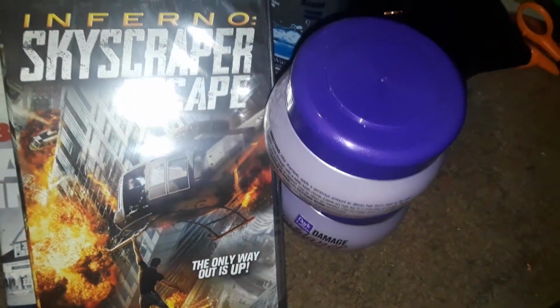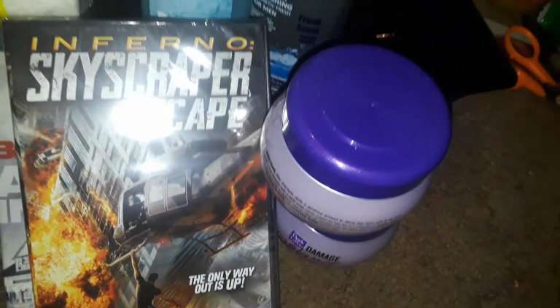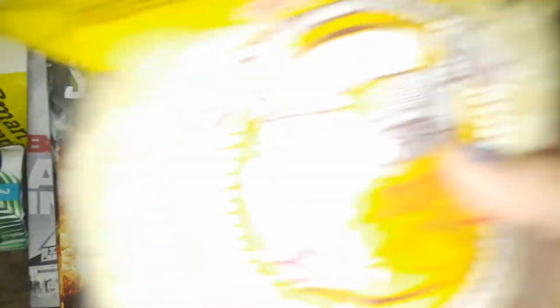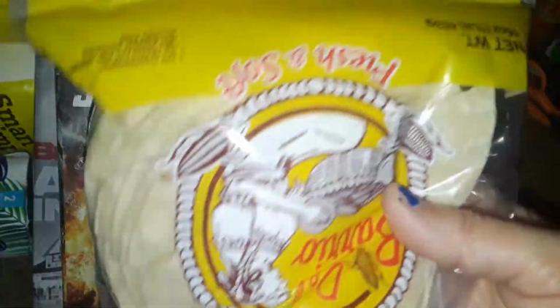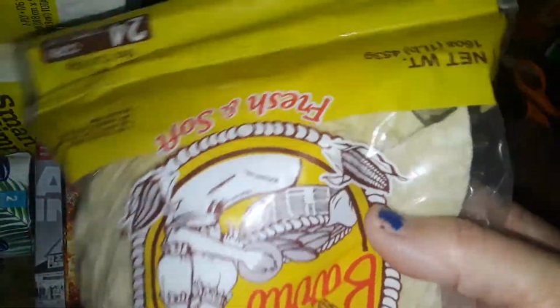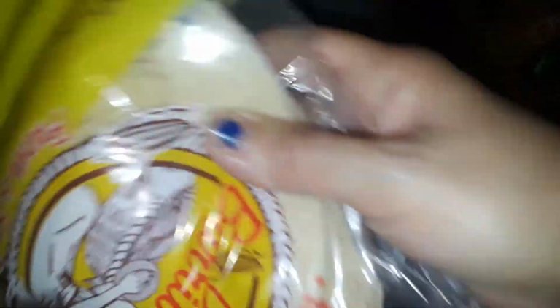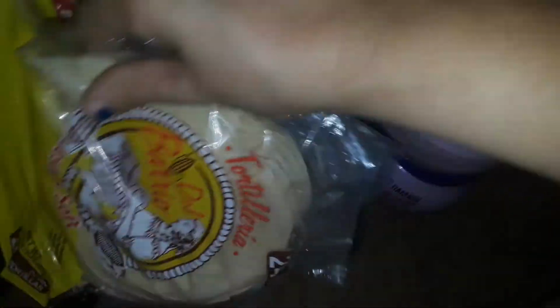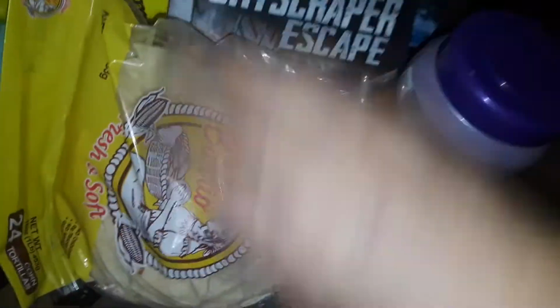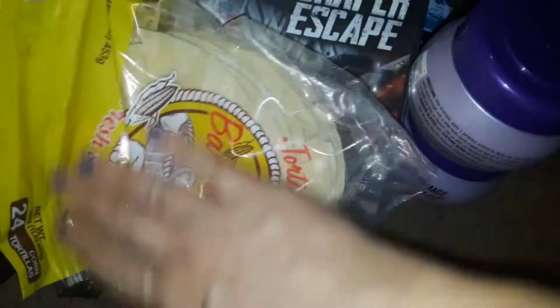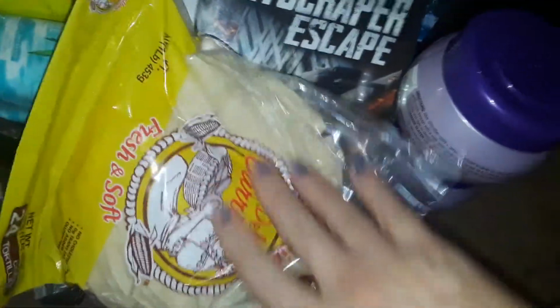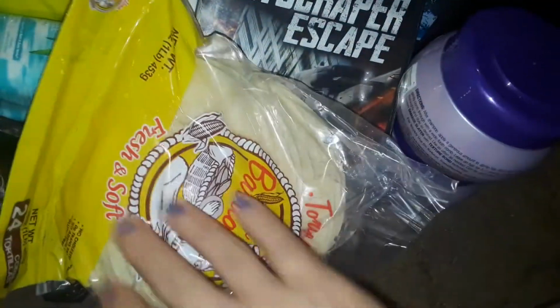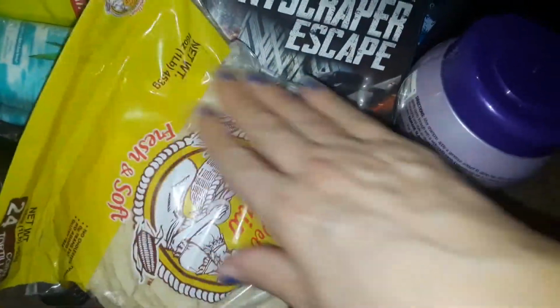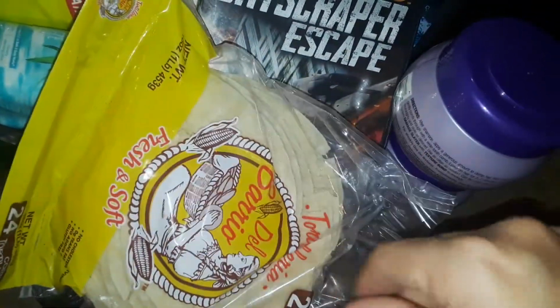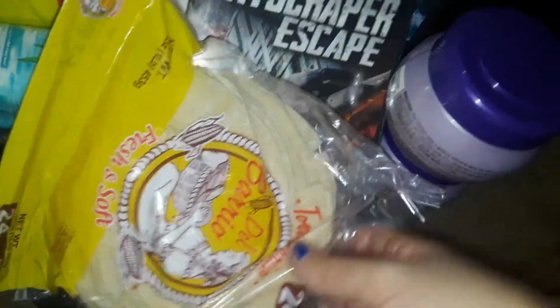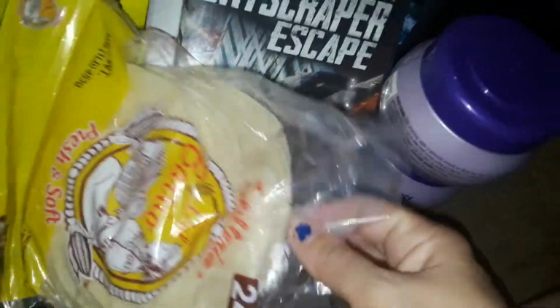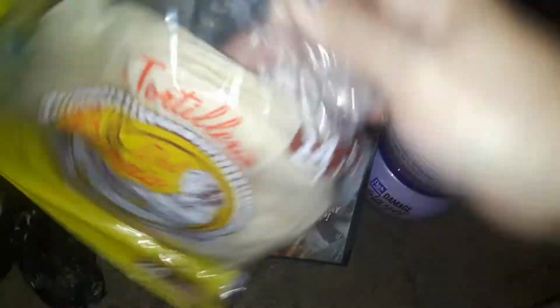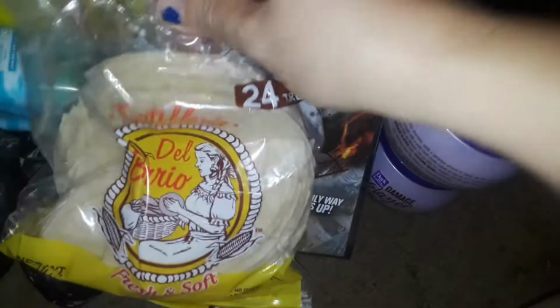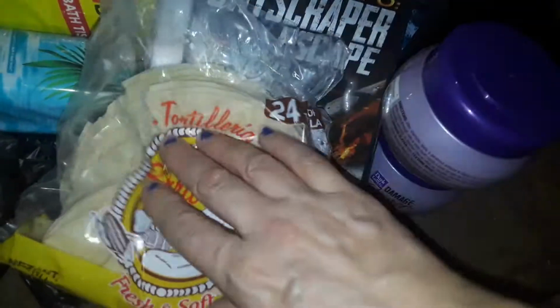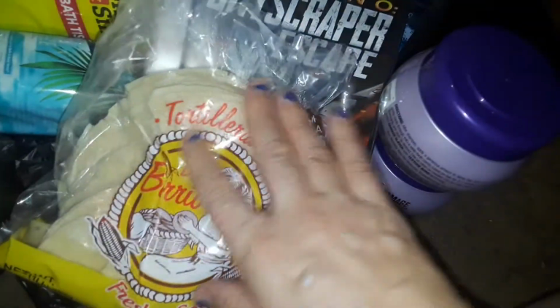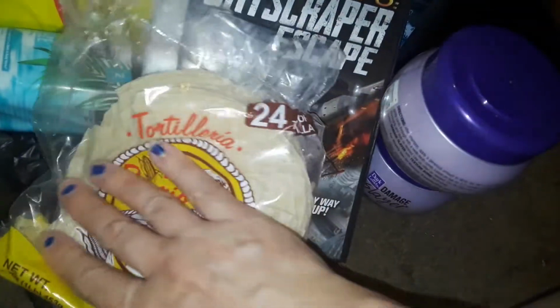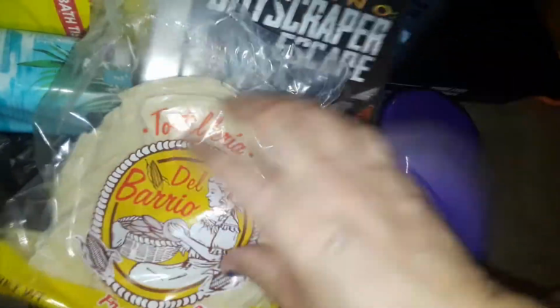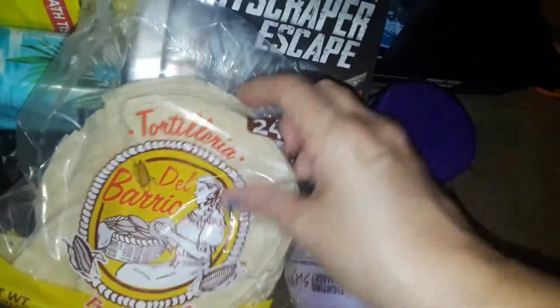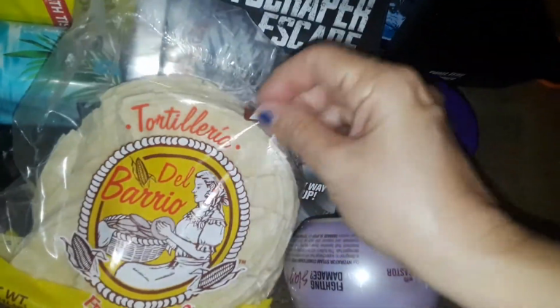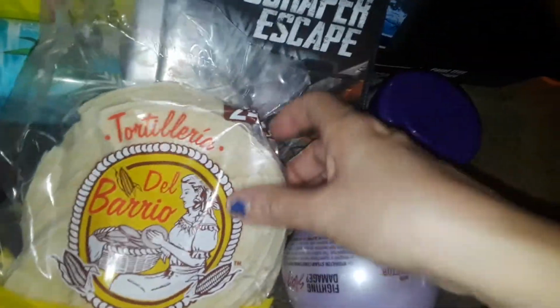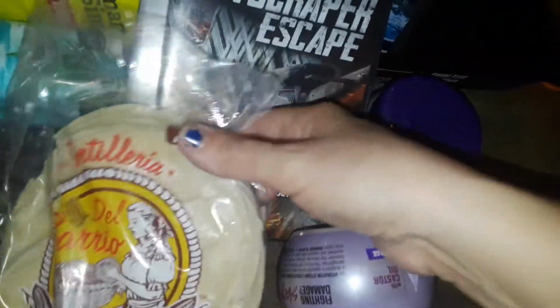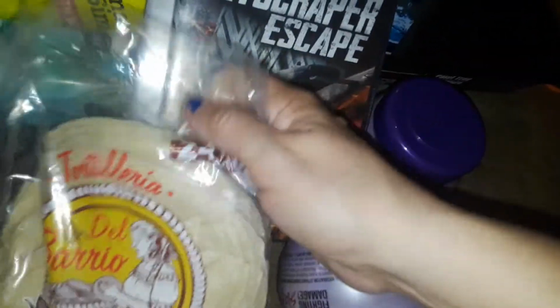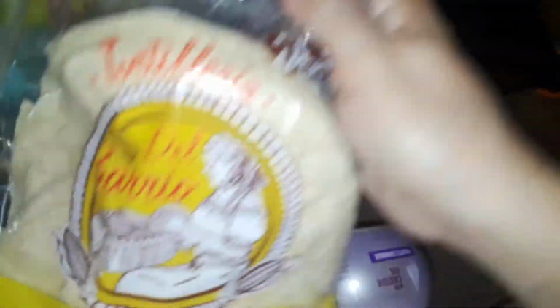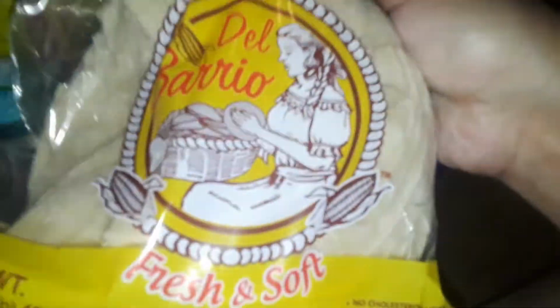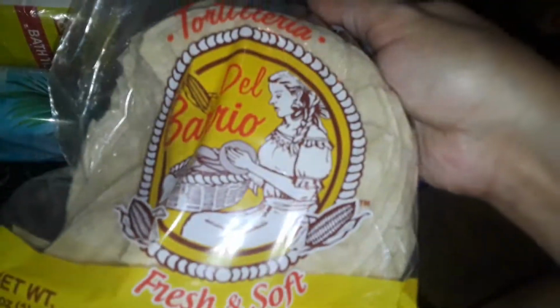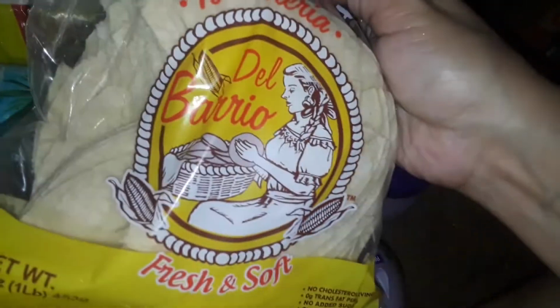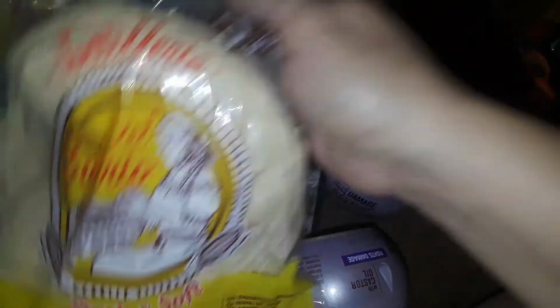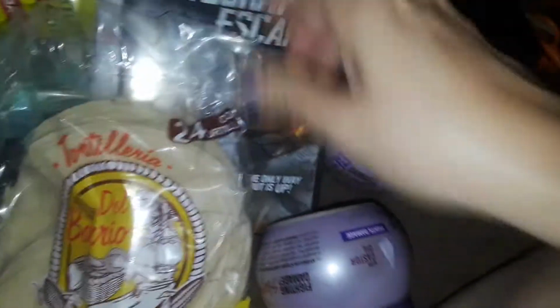Also at Dollar Tree, I picked up these small-size tortillas — but you get a big pile of 24 tortillas for a buck. So I got some tortillas.